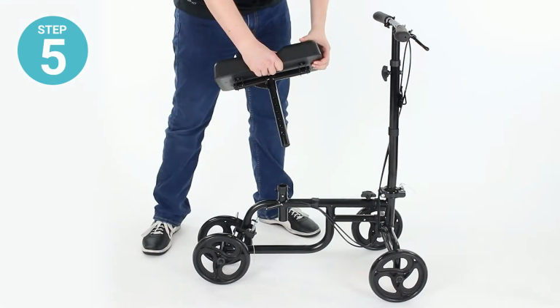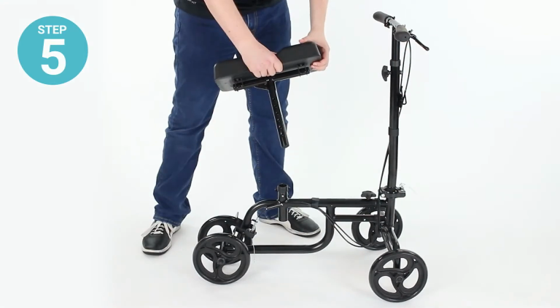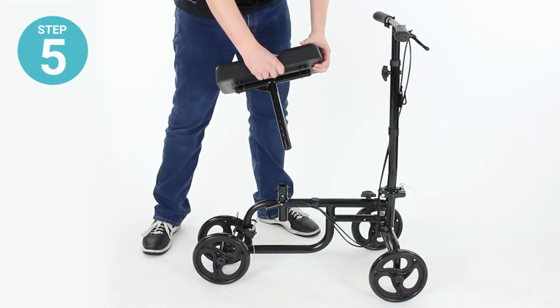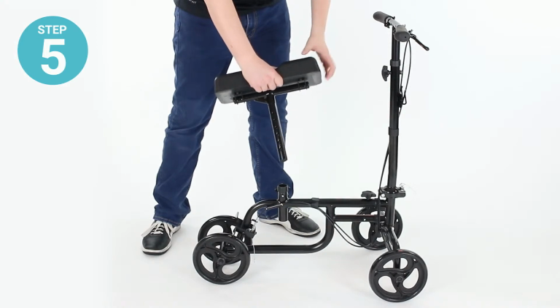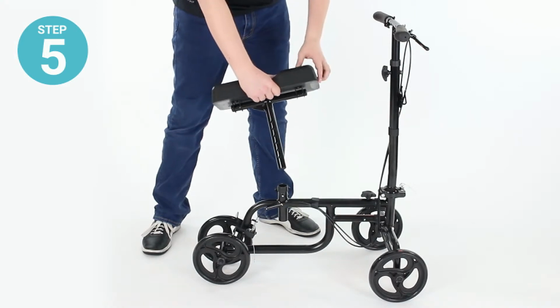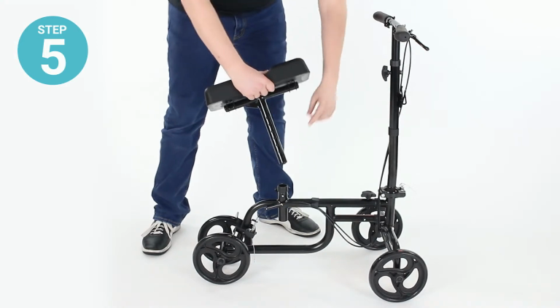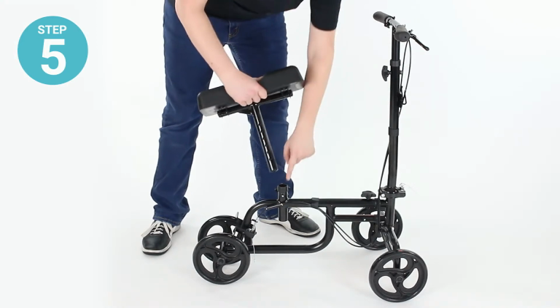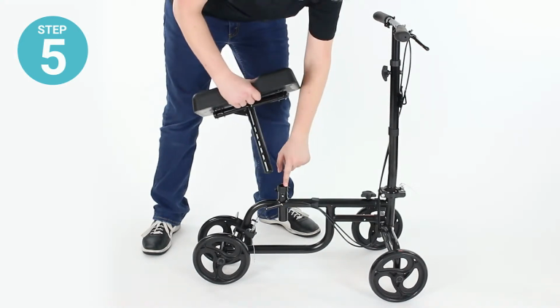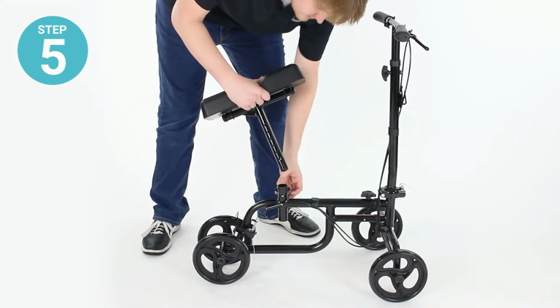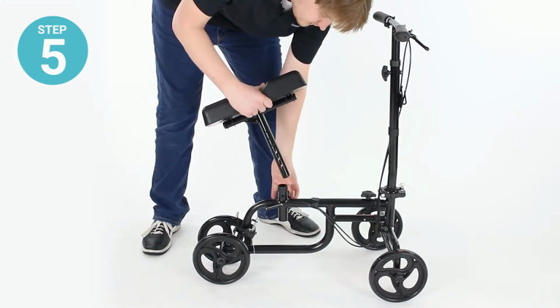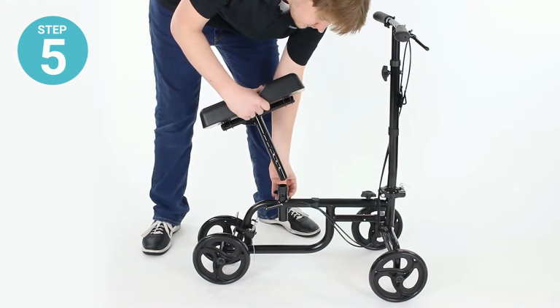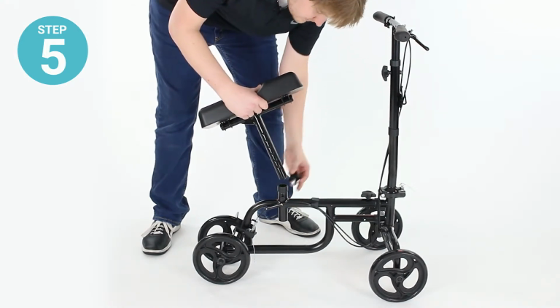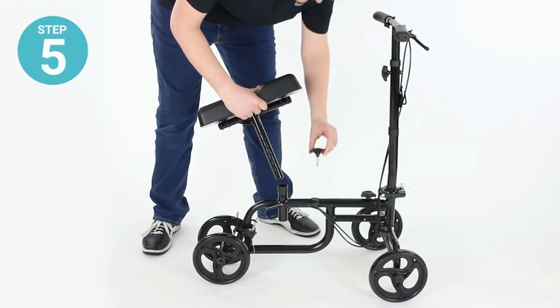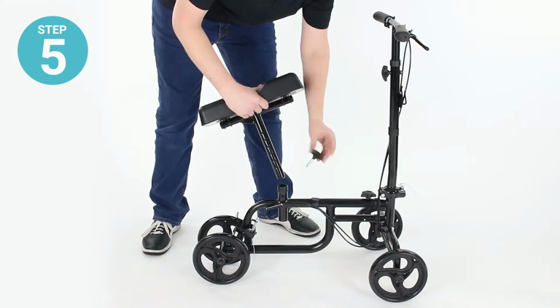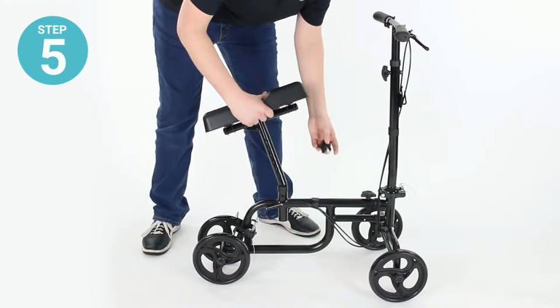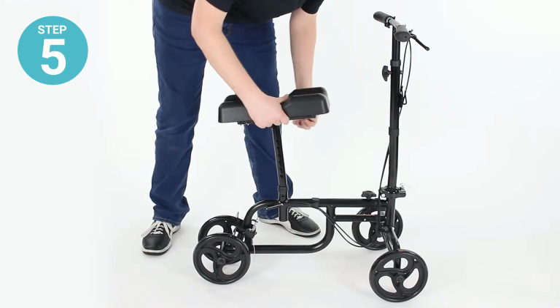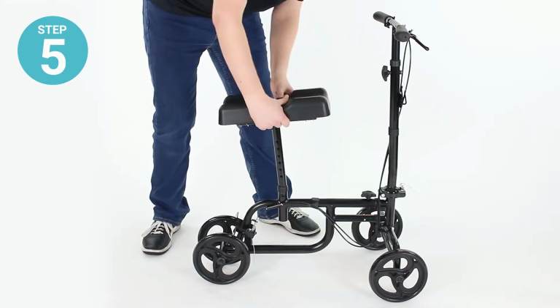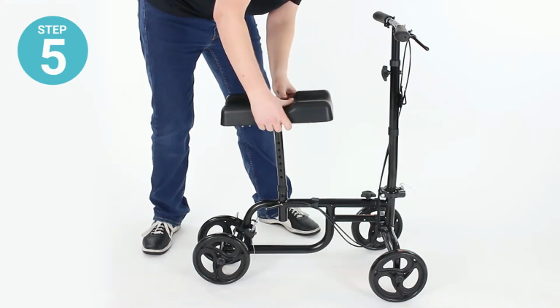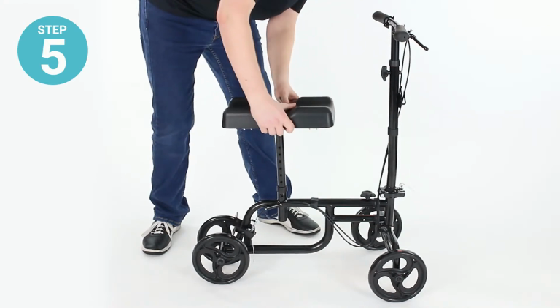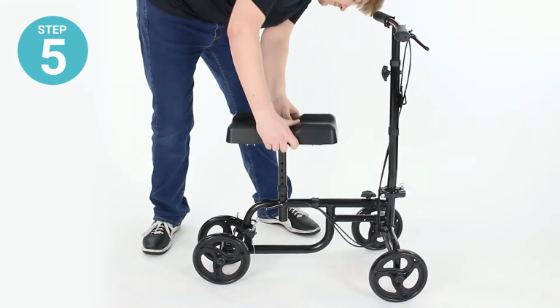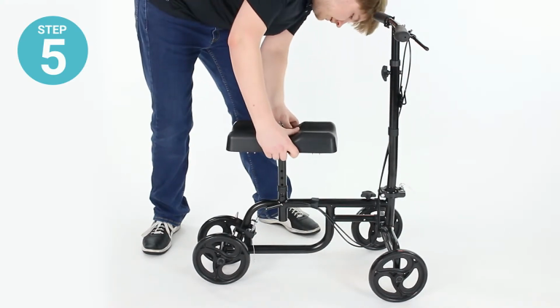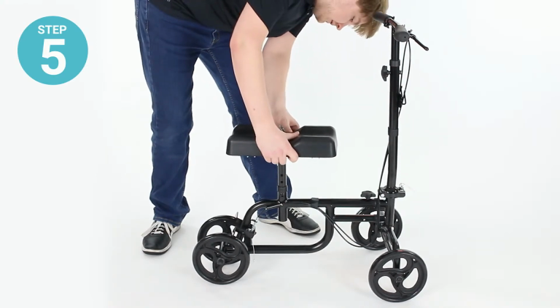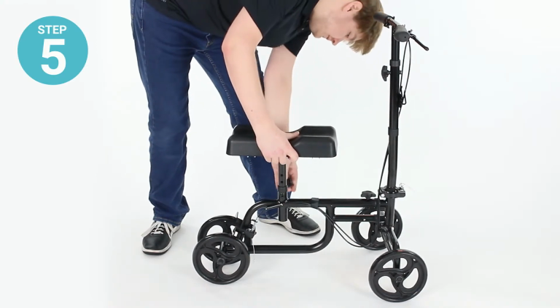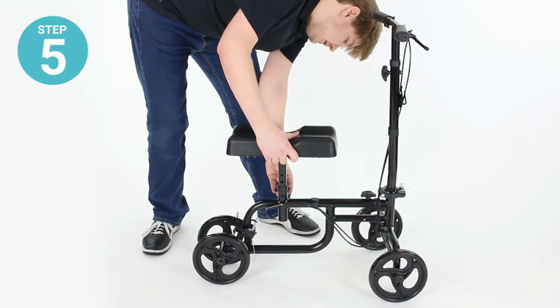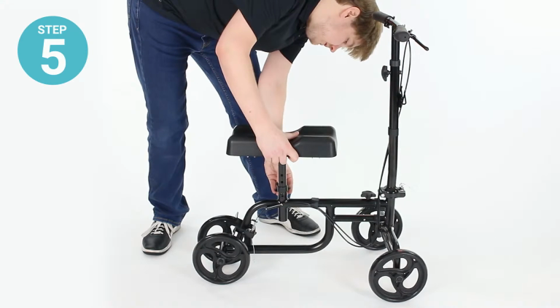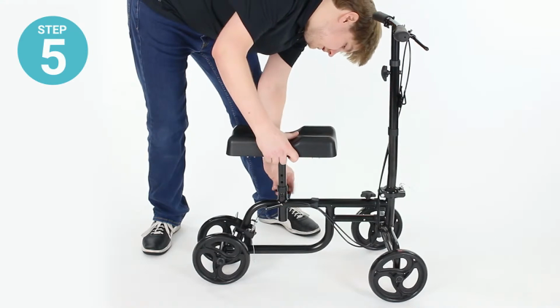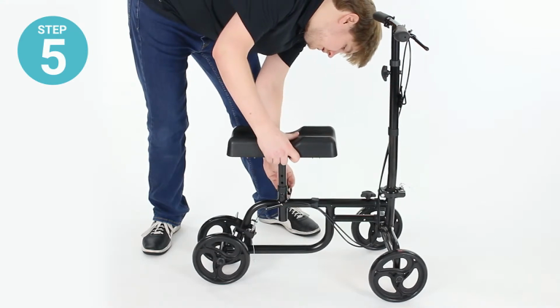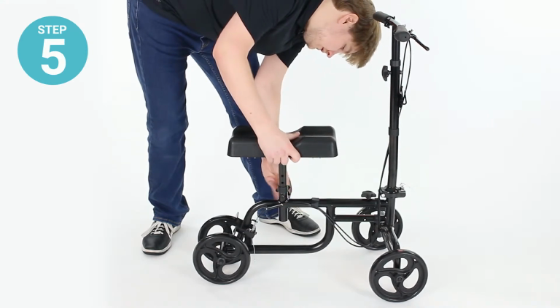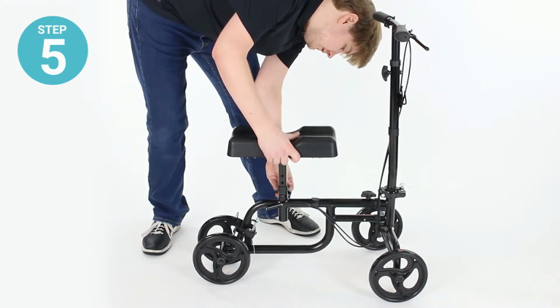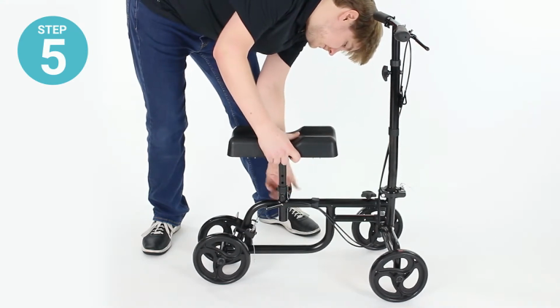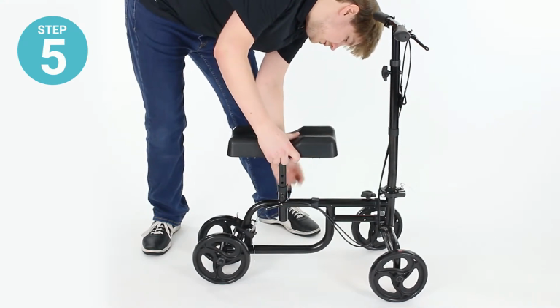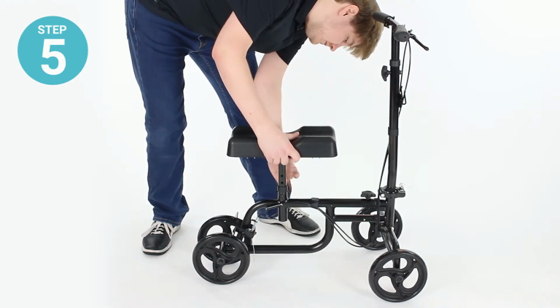Step five: install the seat into the socket on the bottom of the frame. Remove the bolt, fit the seat in place, and secure back down tightly.